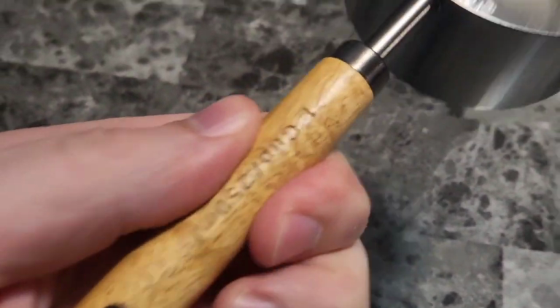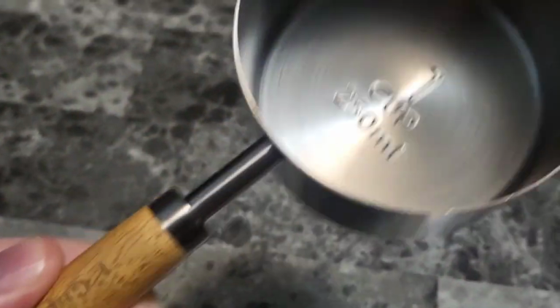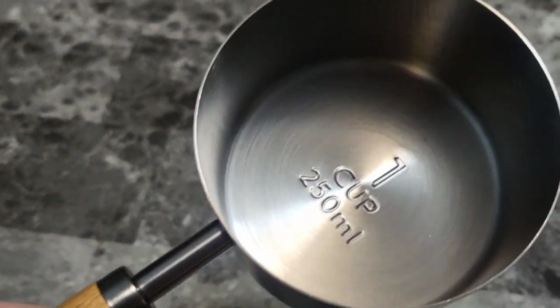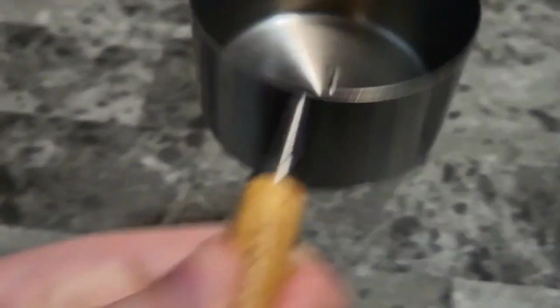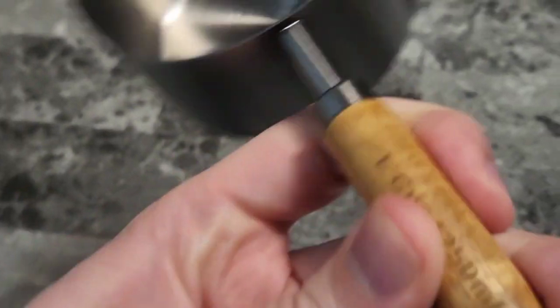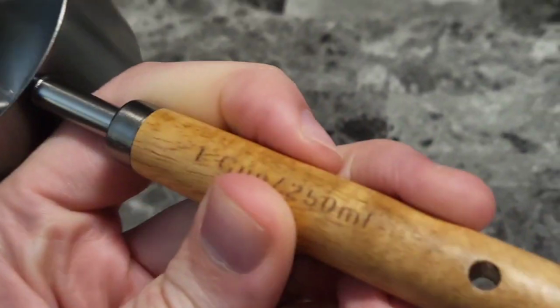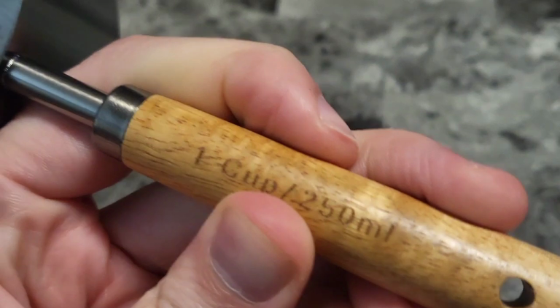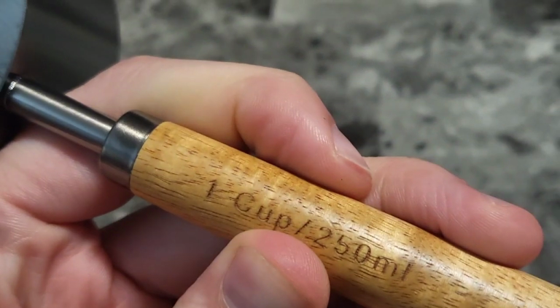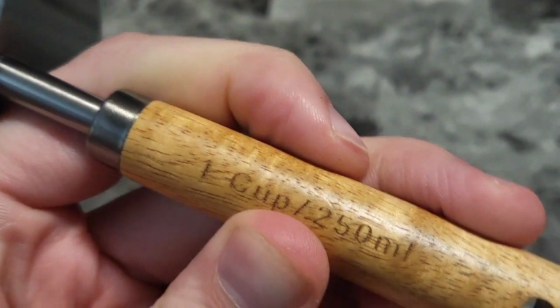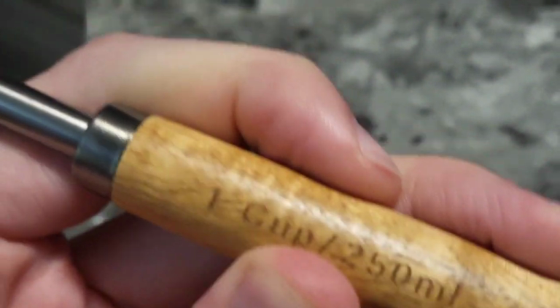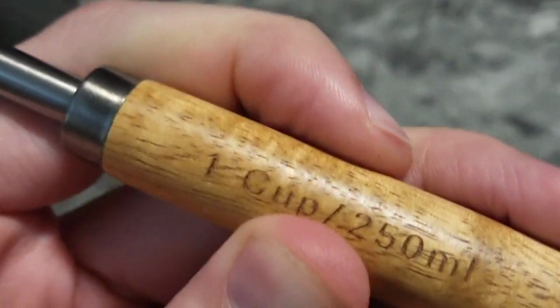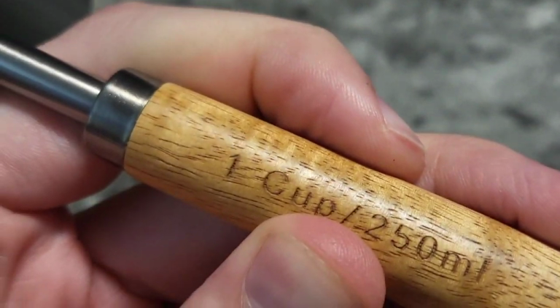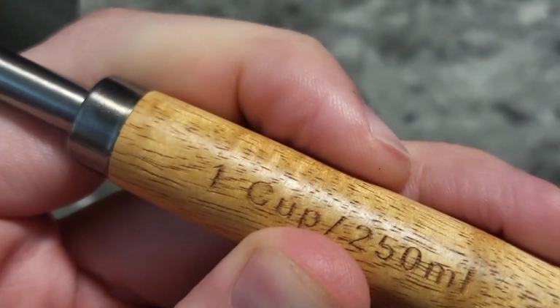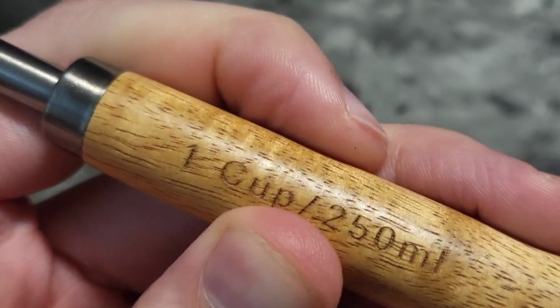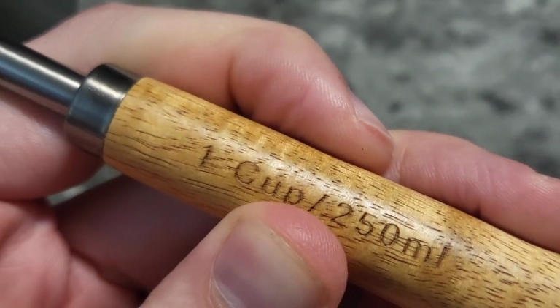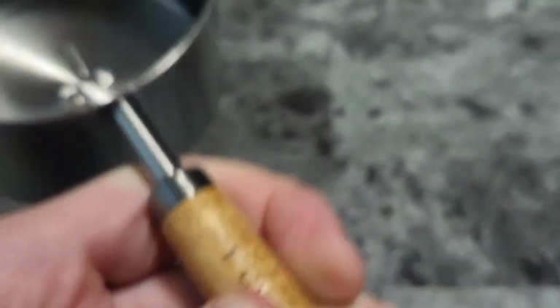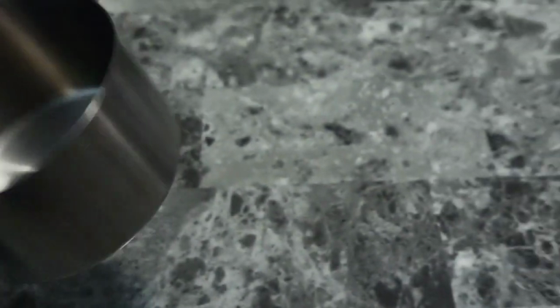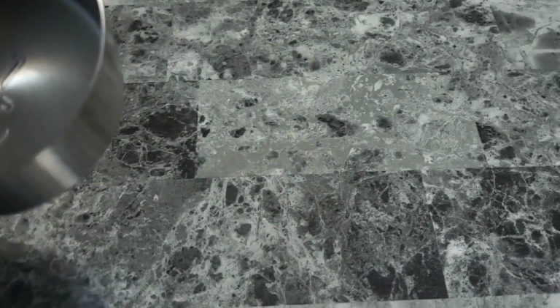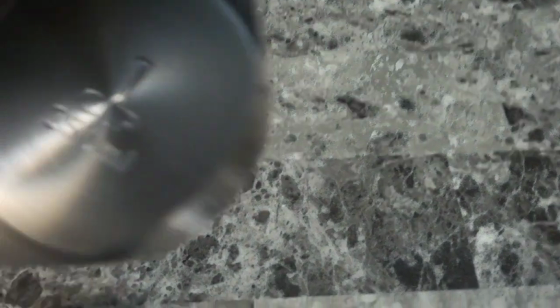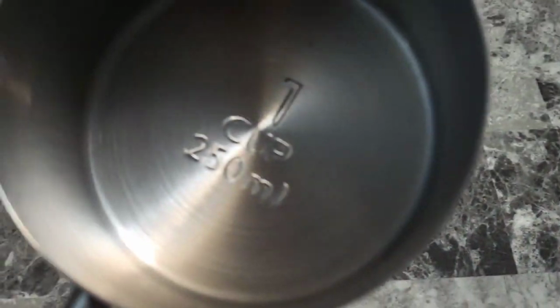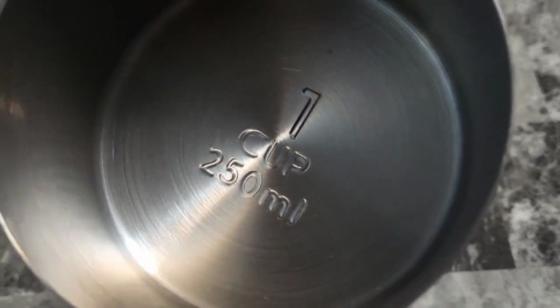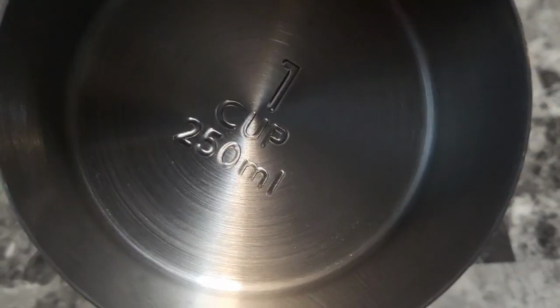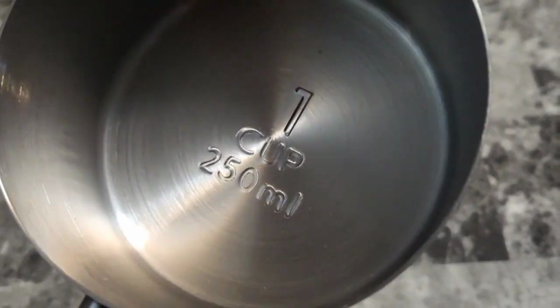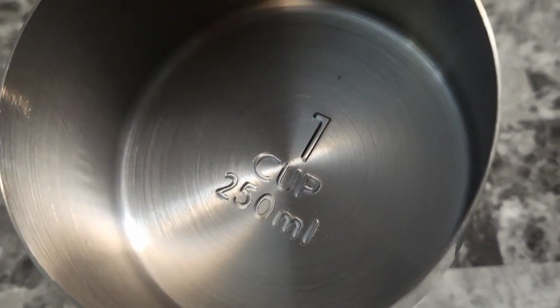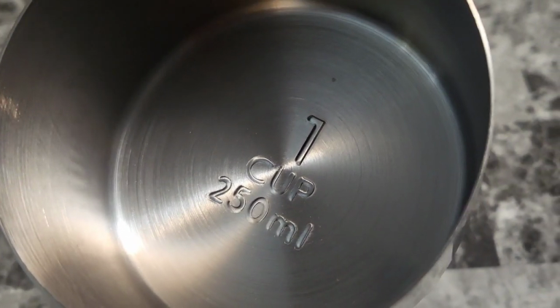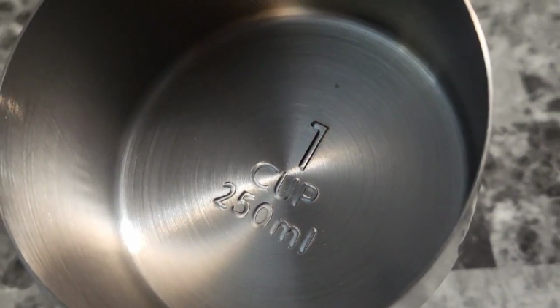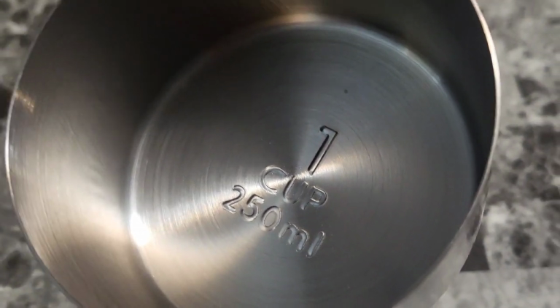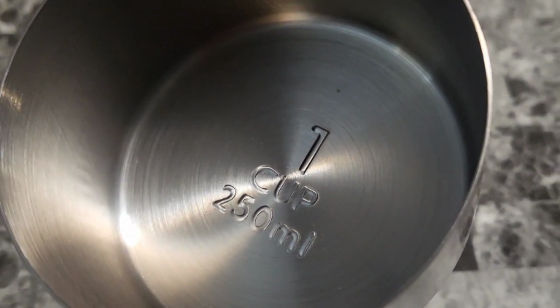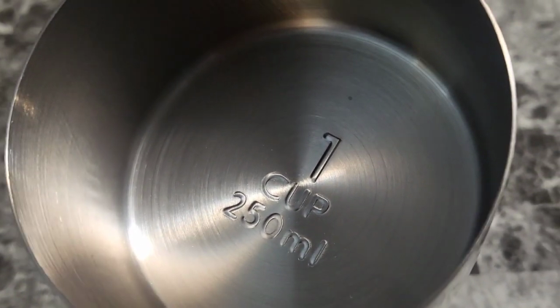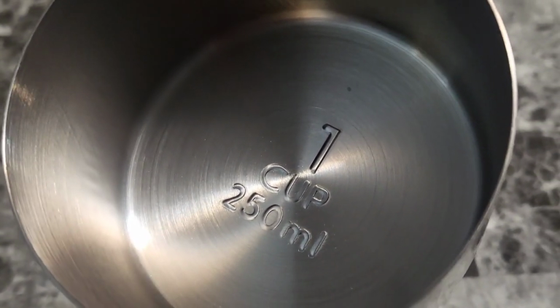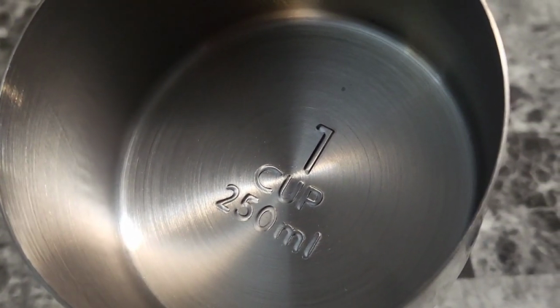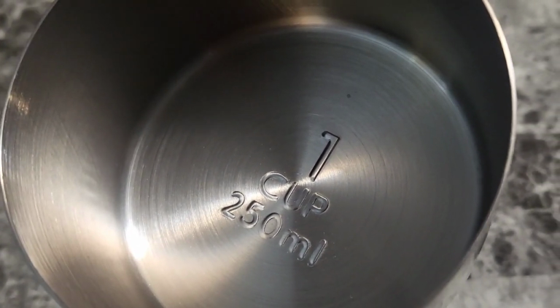Feels good in the hand. There's that wood handle right there. It even says one cup or 250 milliliters right there, and it's also printed into the stainless steel right there.